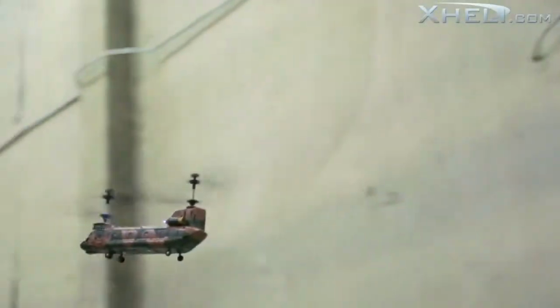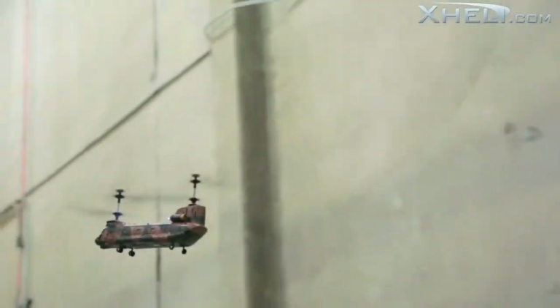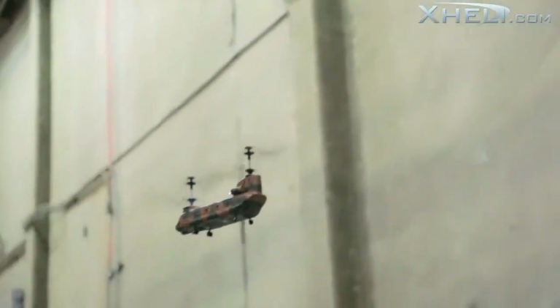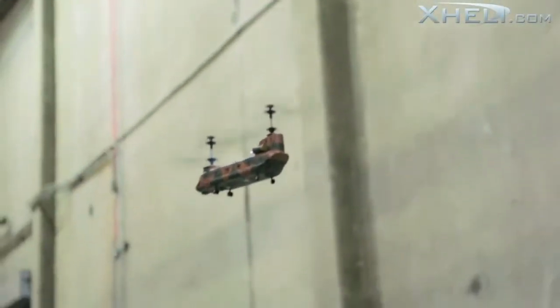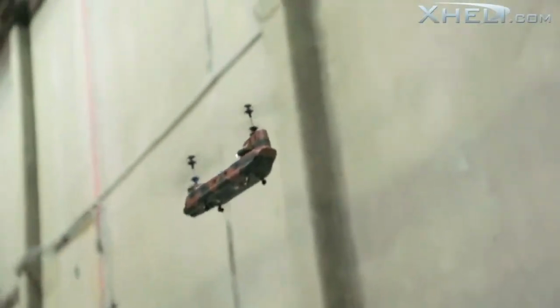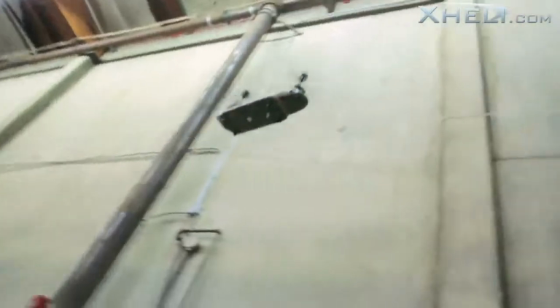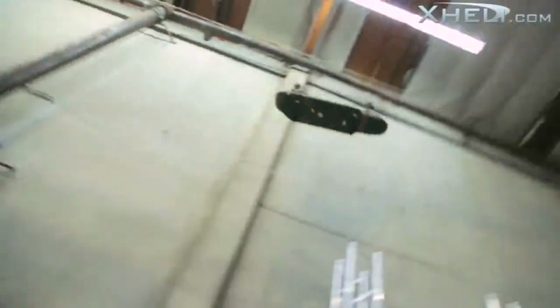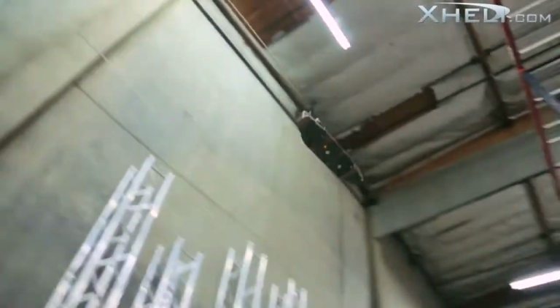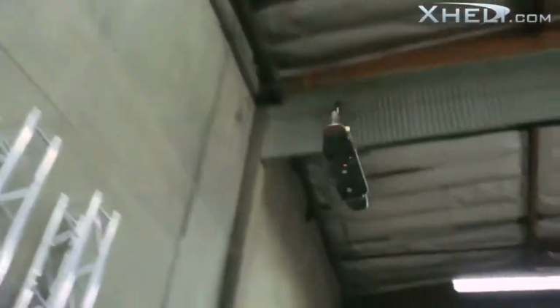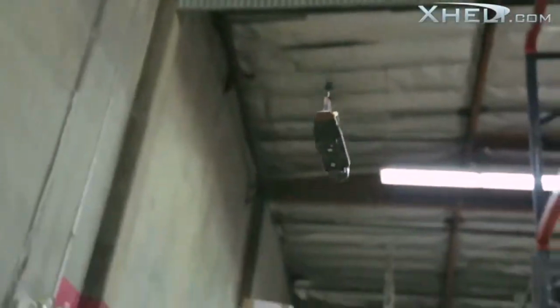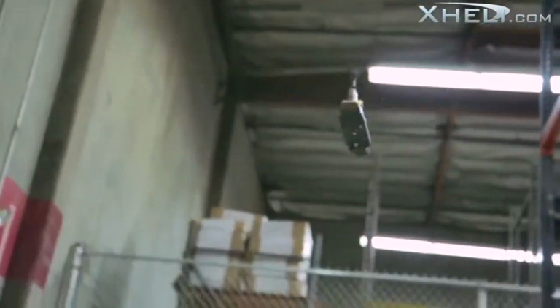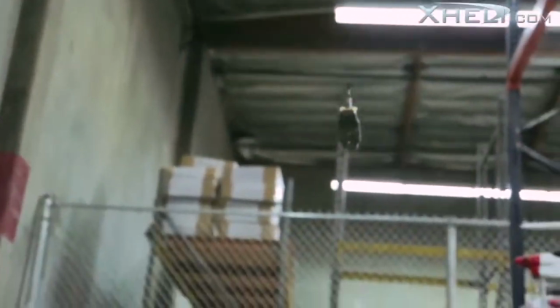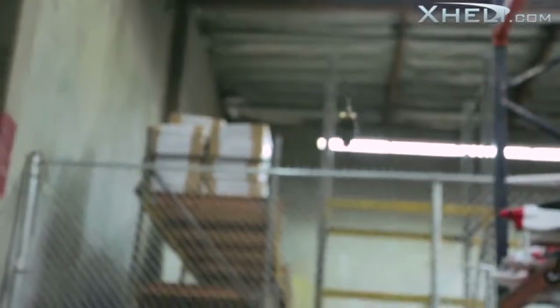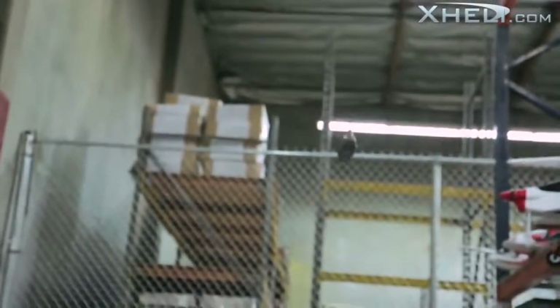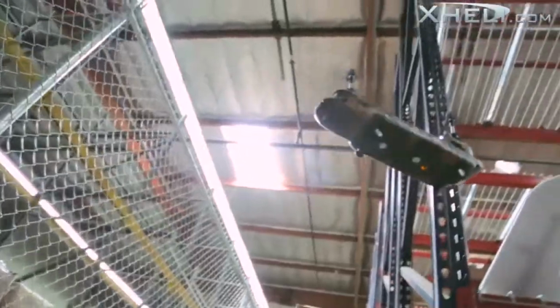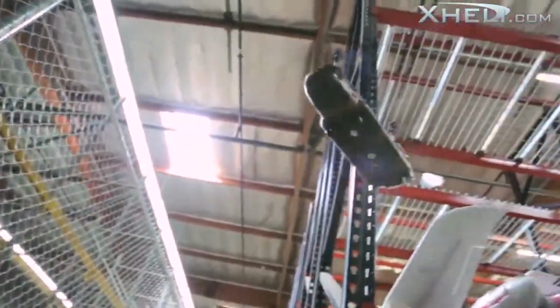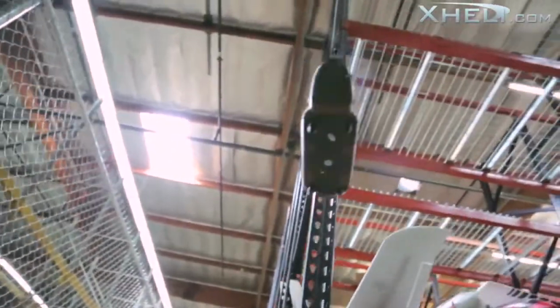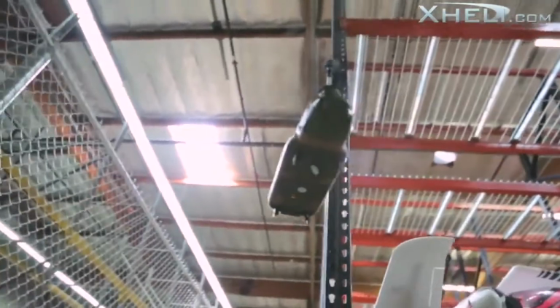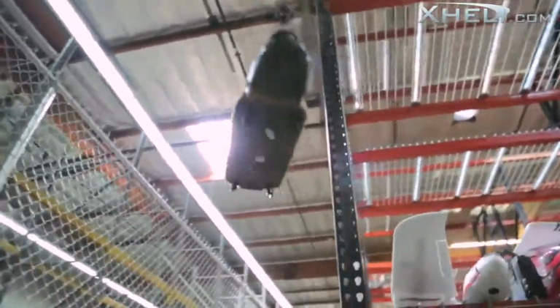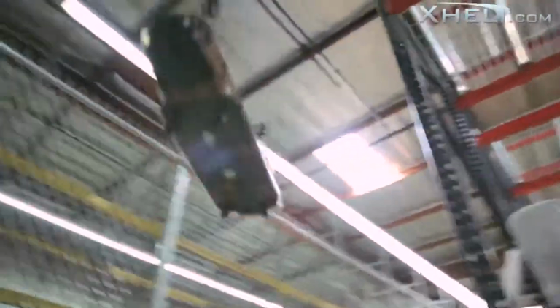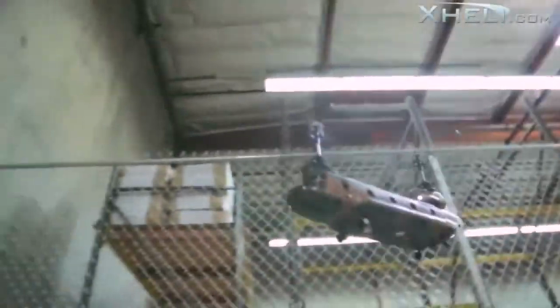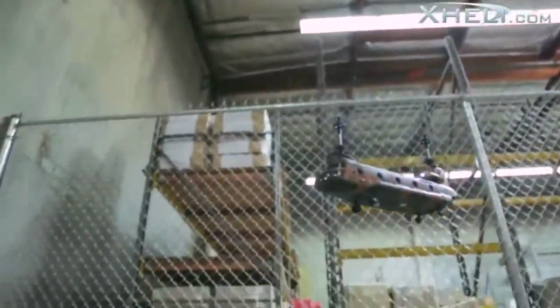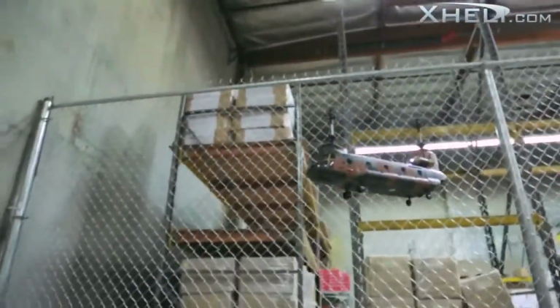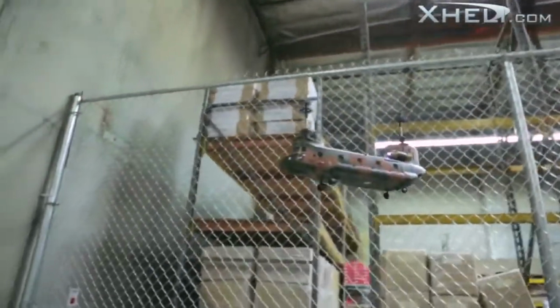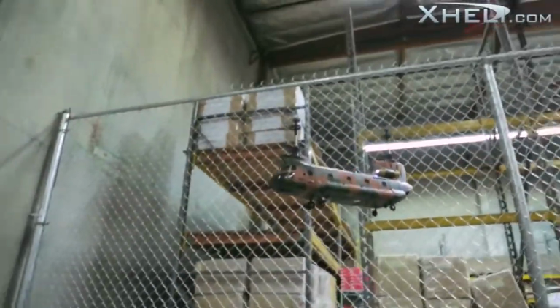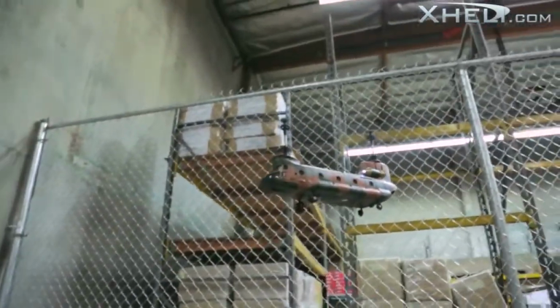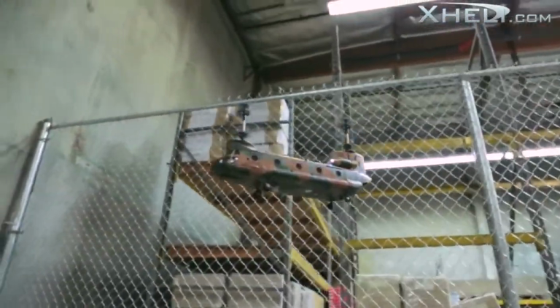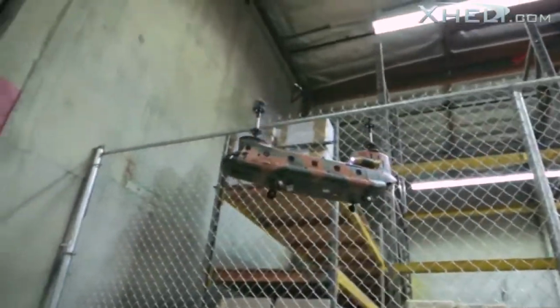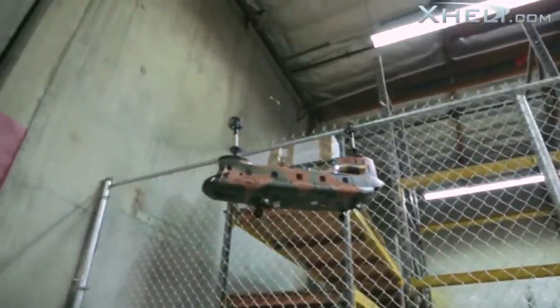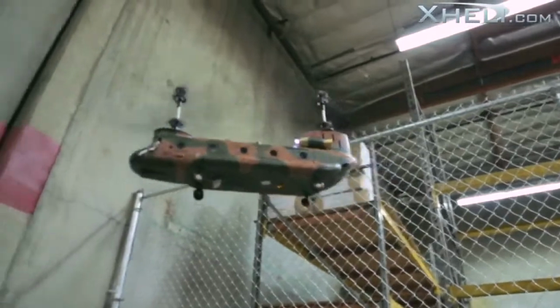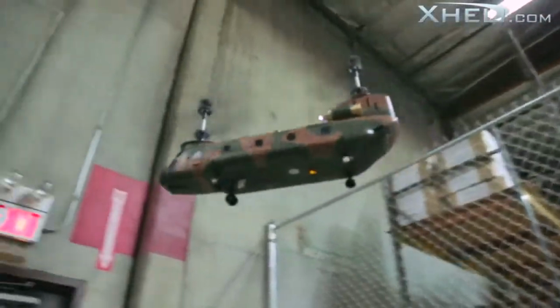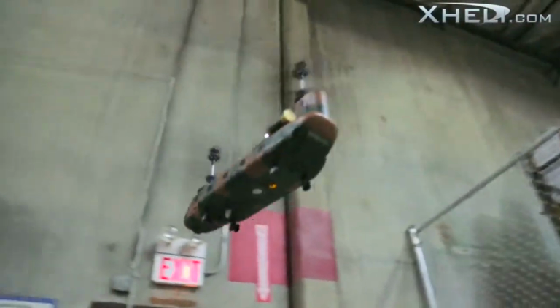Using the spread spectrum technology, the control distance is vastly better than the predecessors. Unlike infrared systems, you can fly this chopper without having to worry about glass, mirrors, or sunlight interfering with the signal.